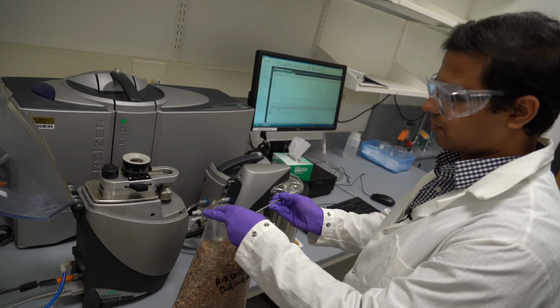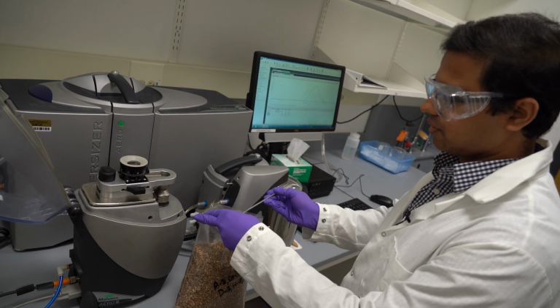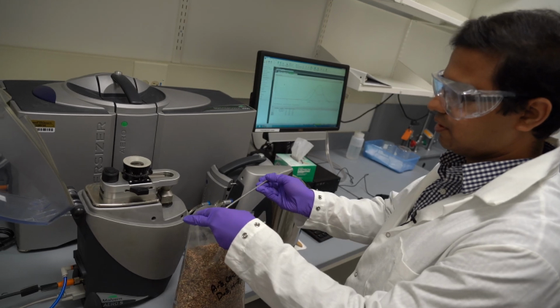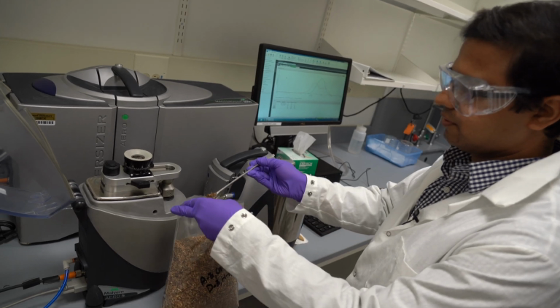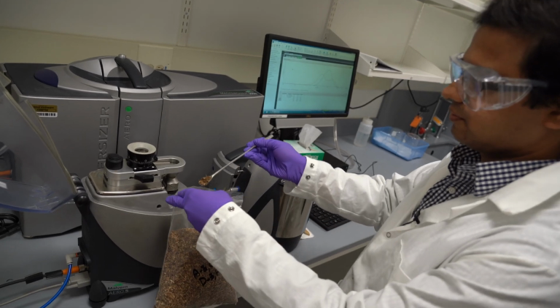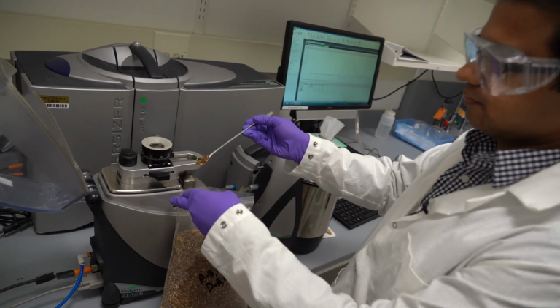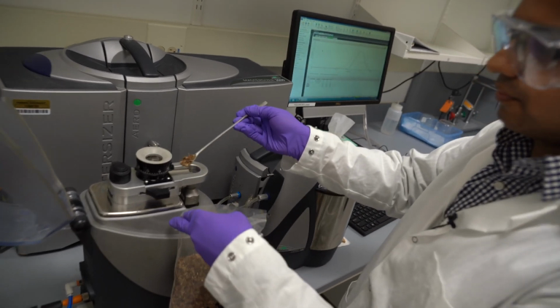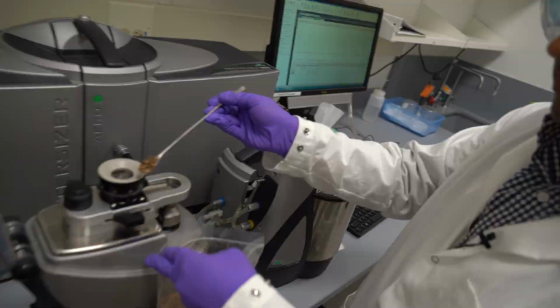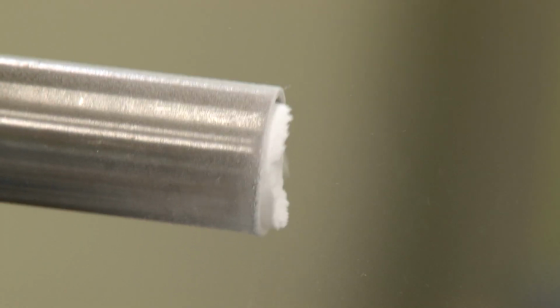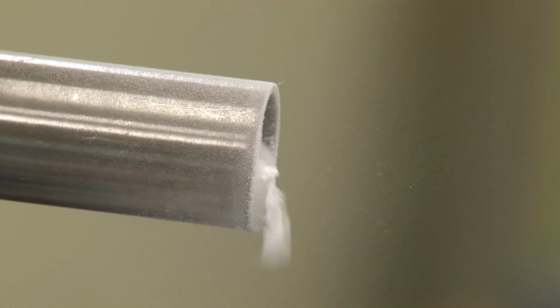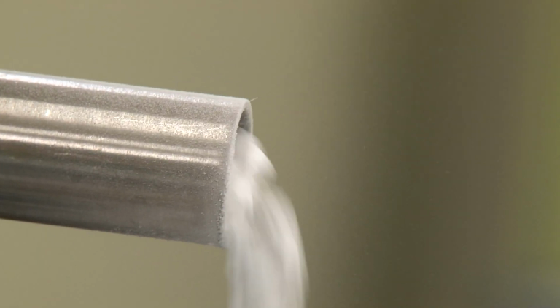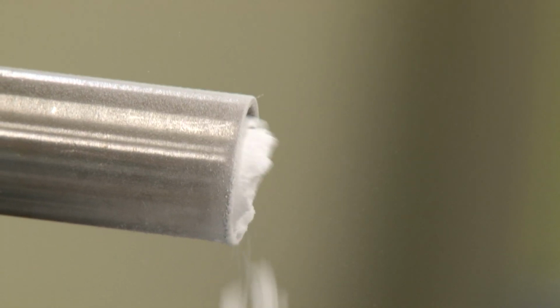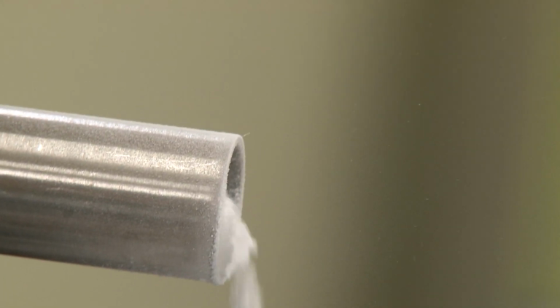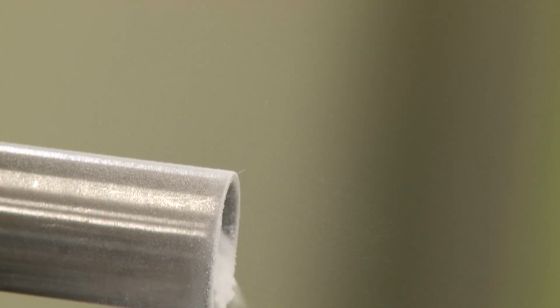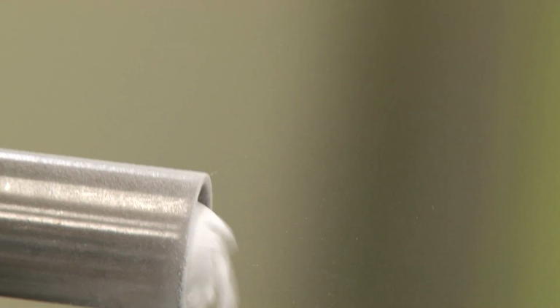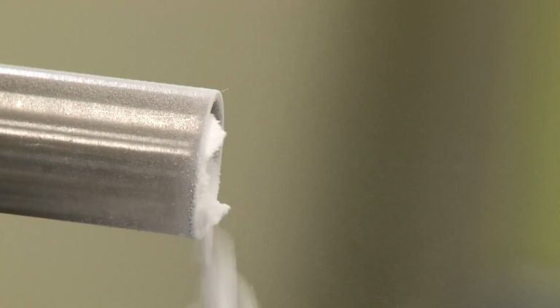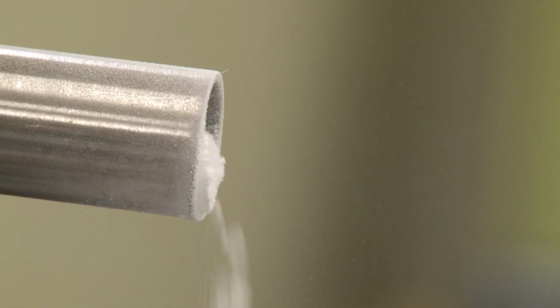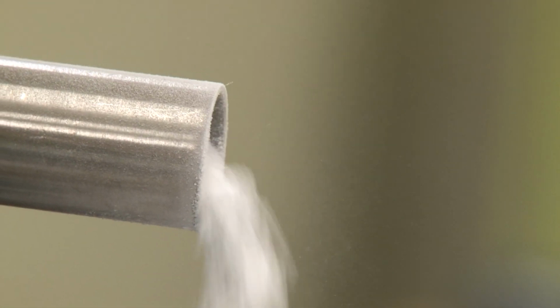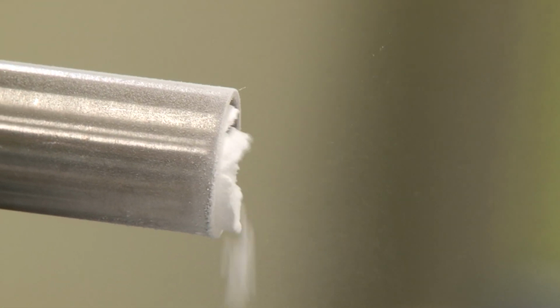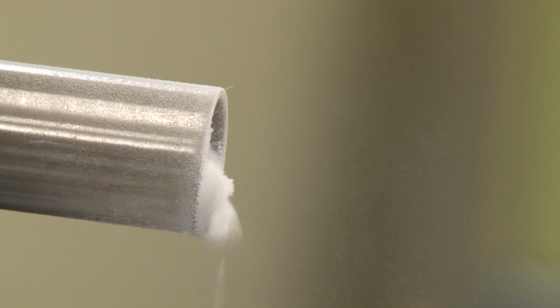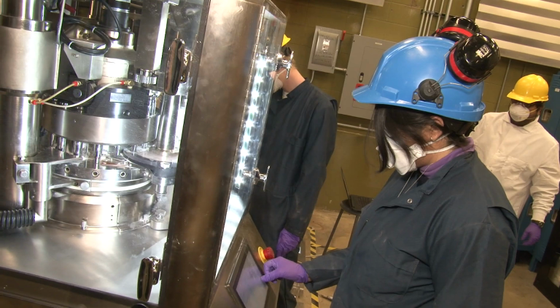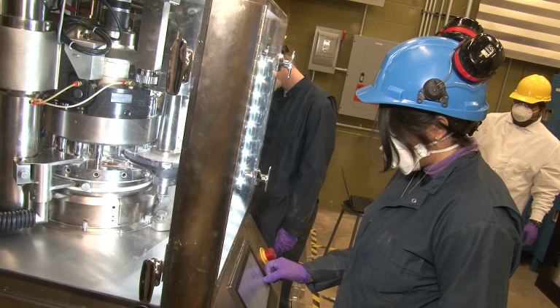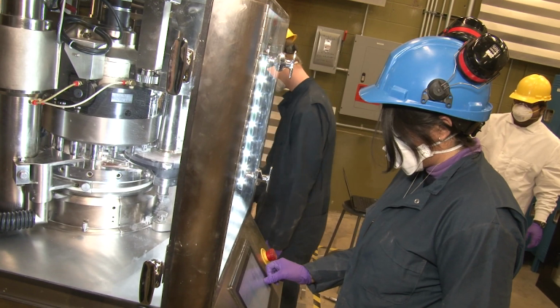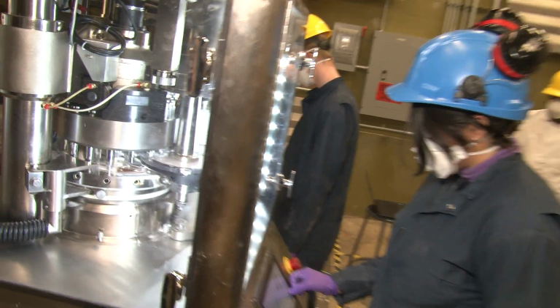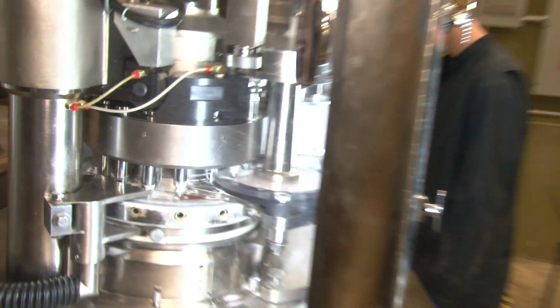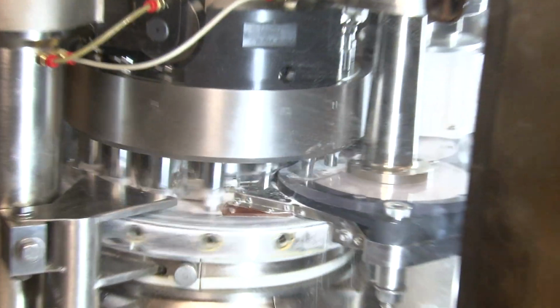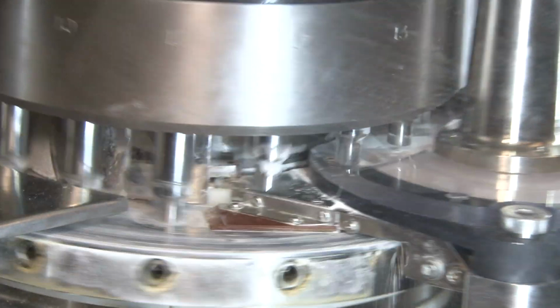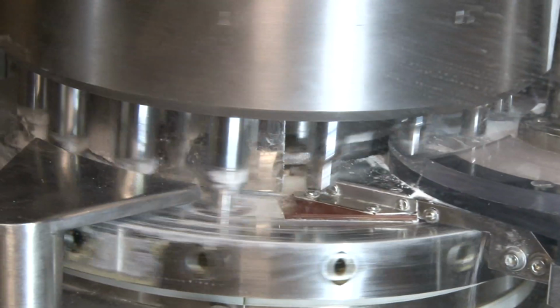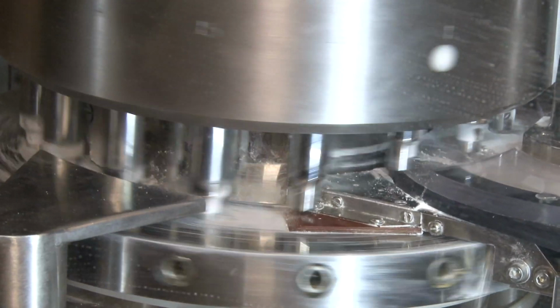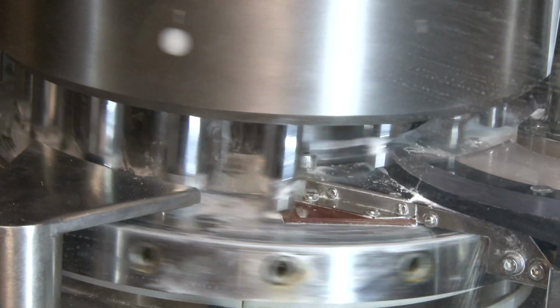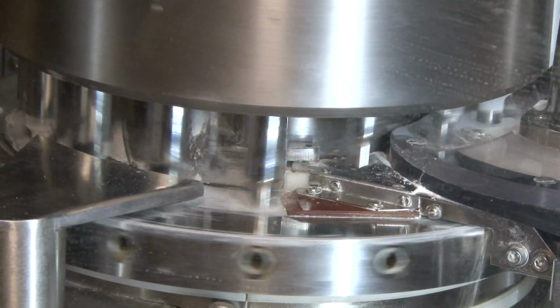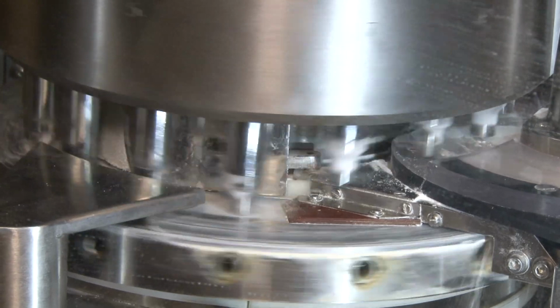This research group quite literally digs in to particles and powders. They study characteristics of these materials at the fundamental level. They examine manufacturing processes and discover new and economical ways to use granular material.